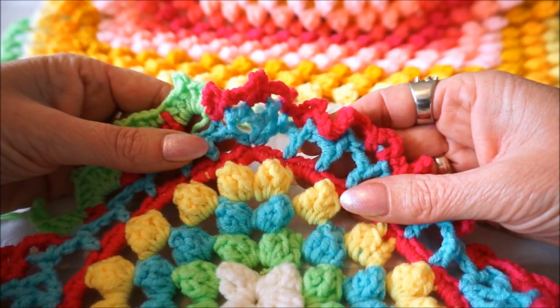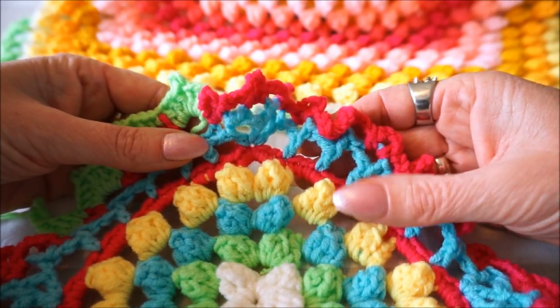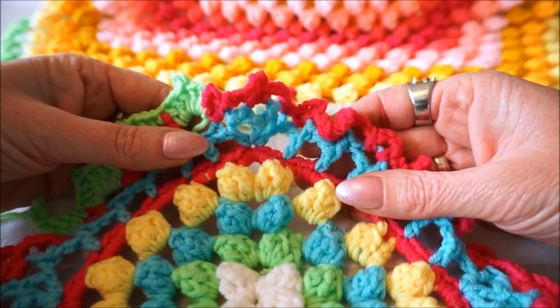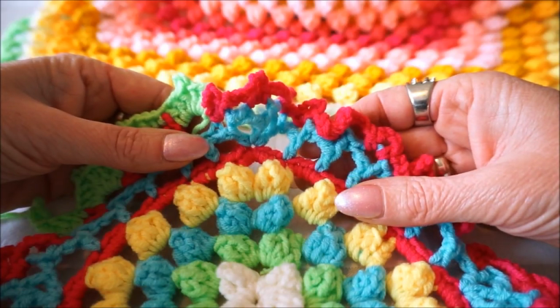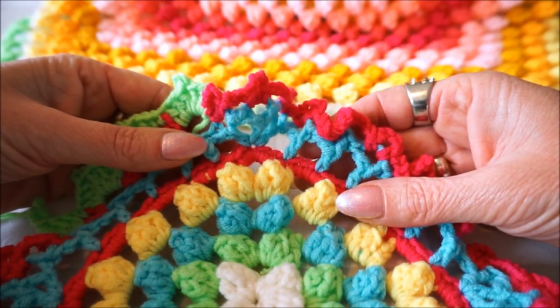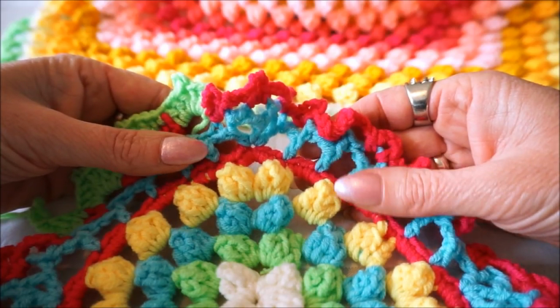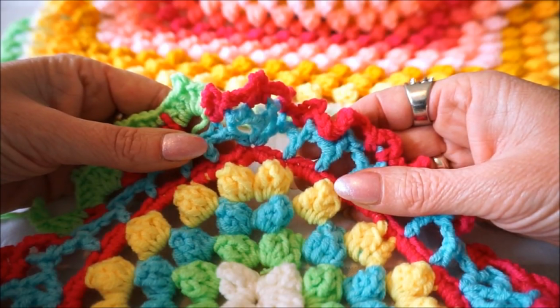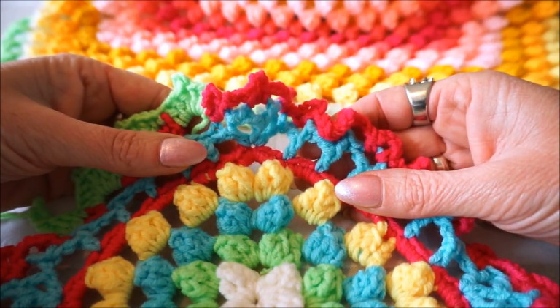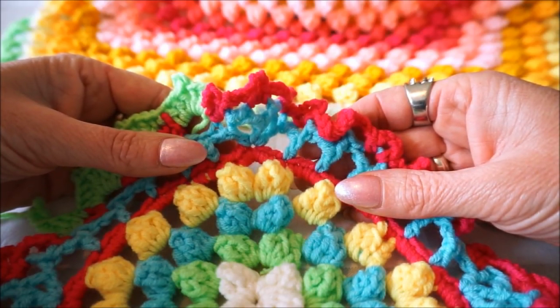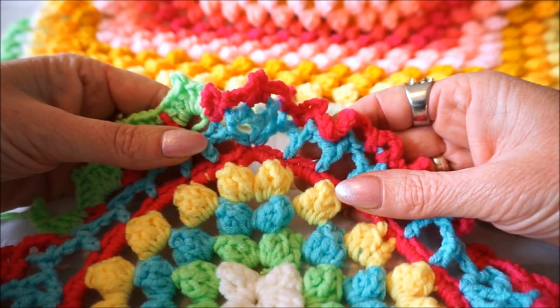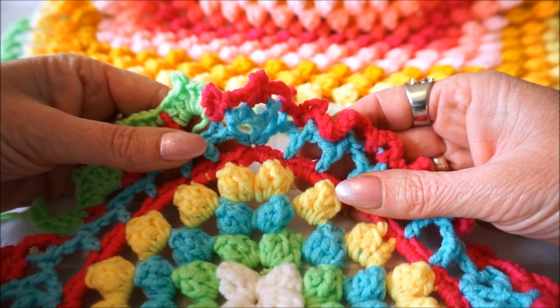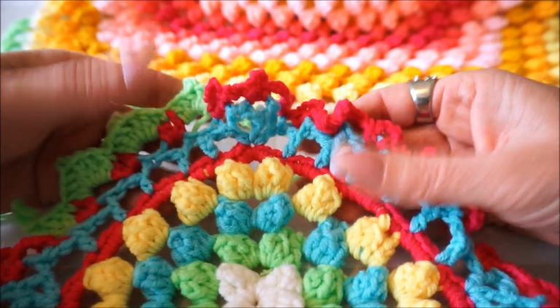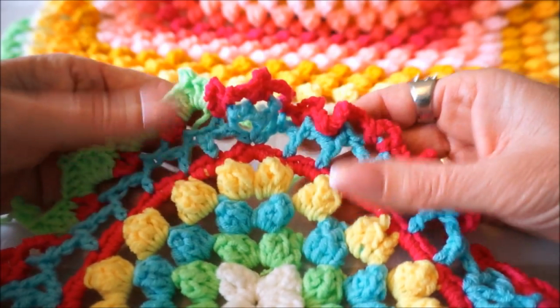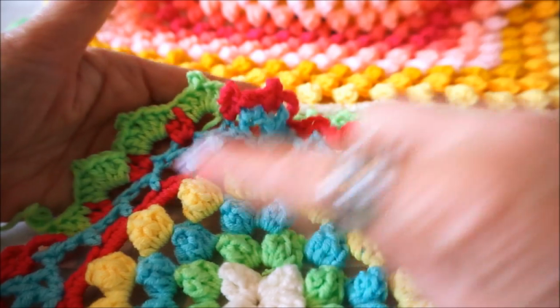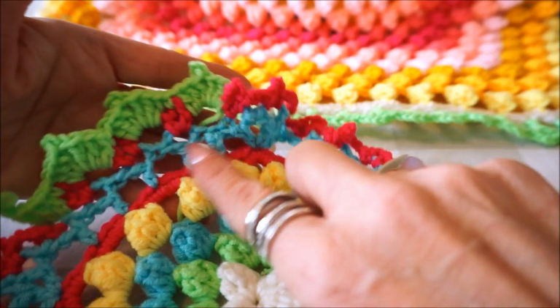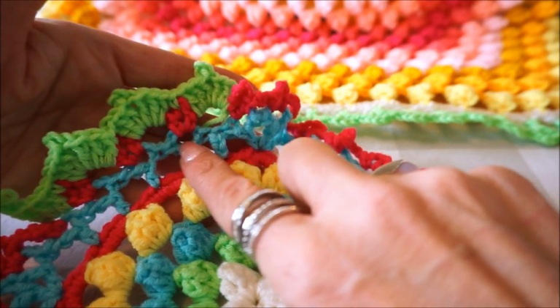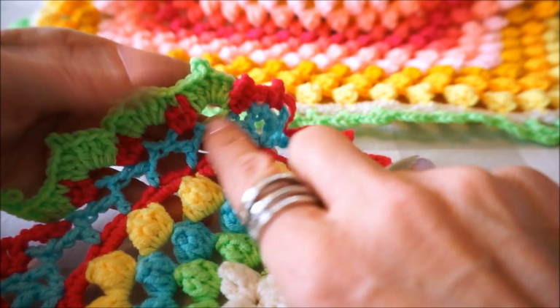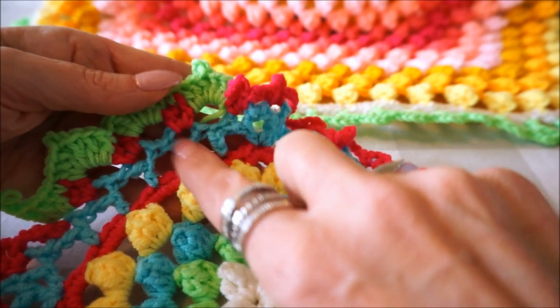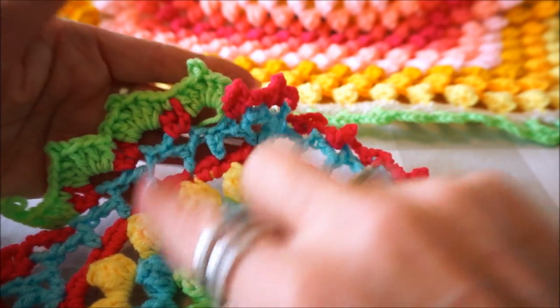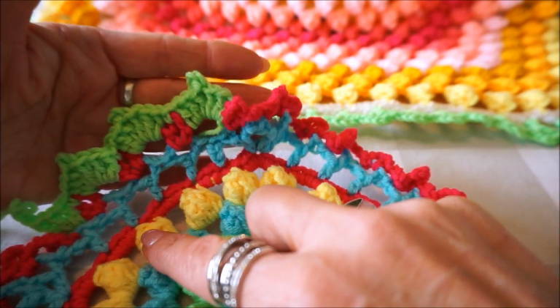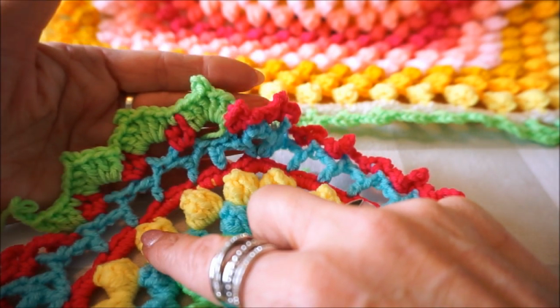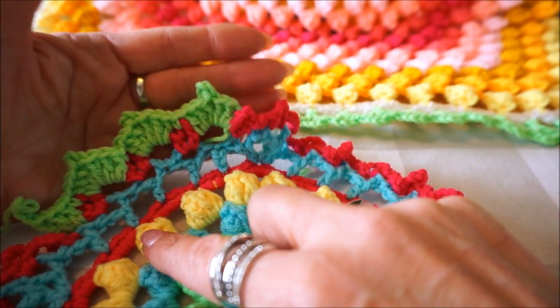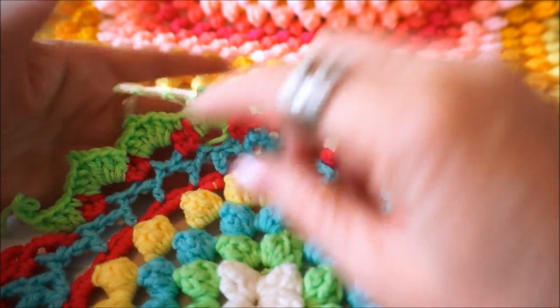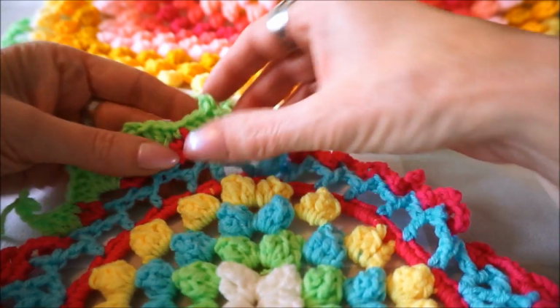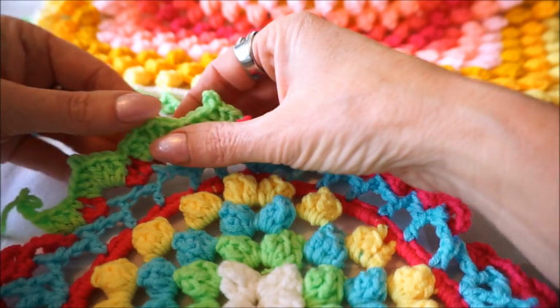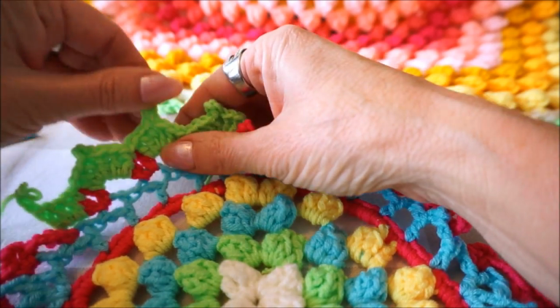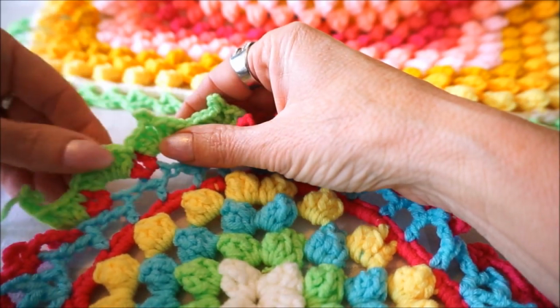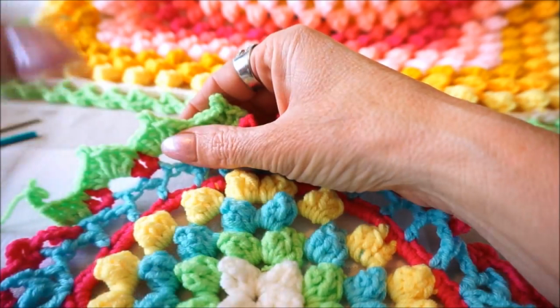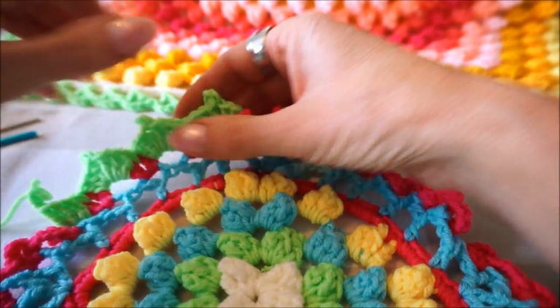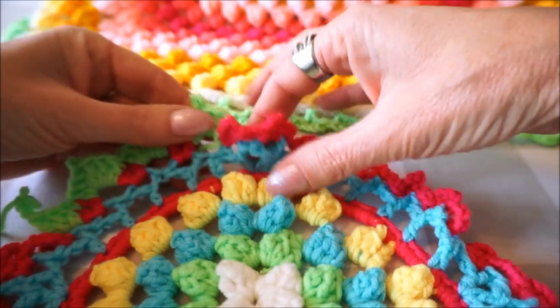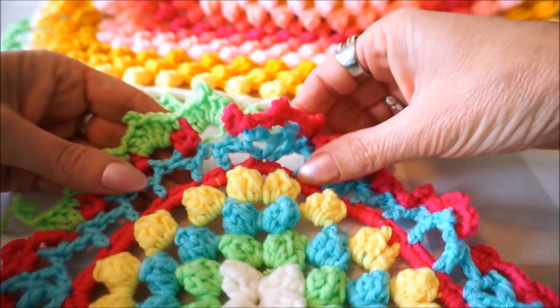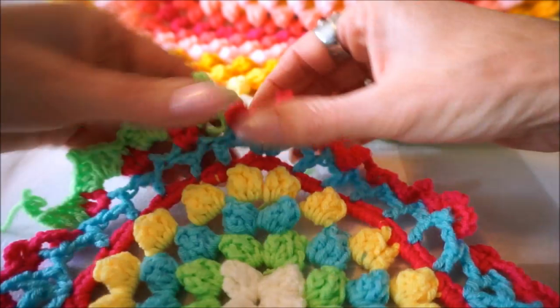I think of new things every time - clothes, shirts, now the popcorn kiss and now the edge on the Y-stitch. Subscribe is of course very nice, thumbs up, and then we will start.